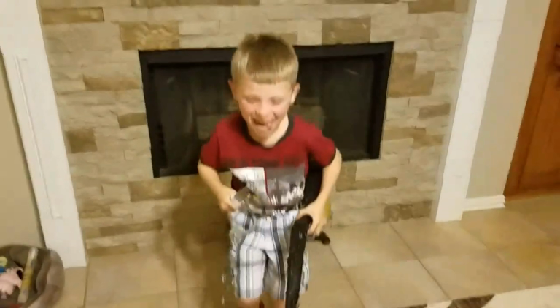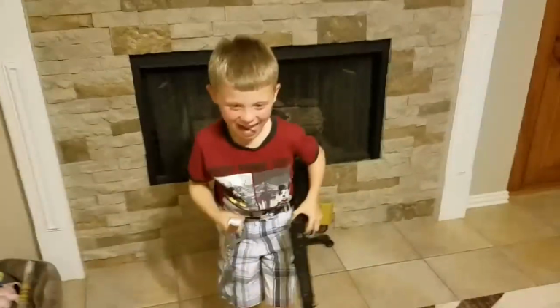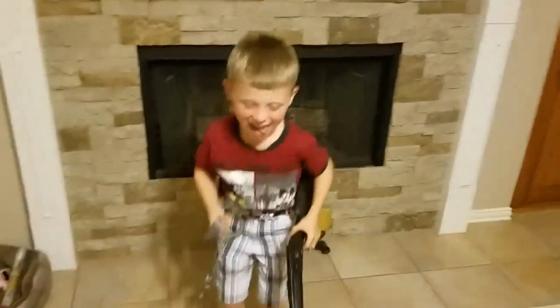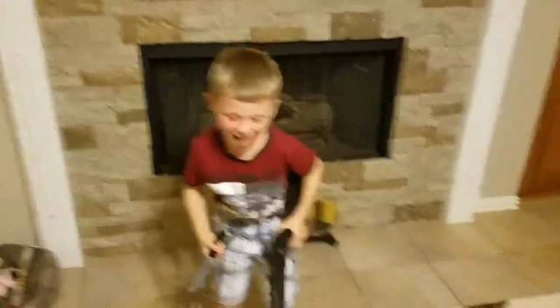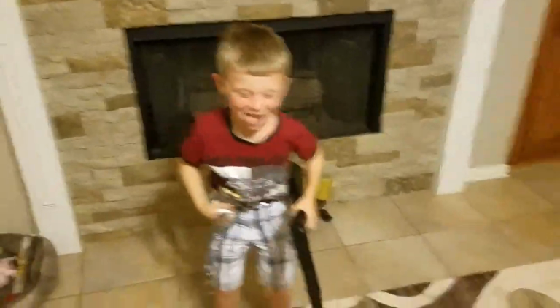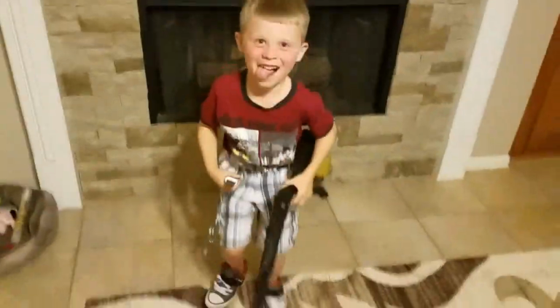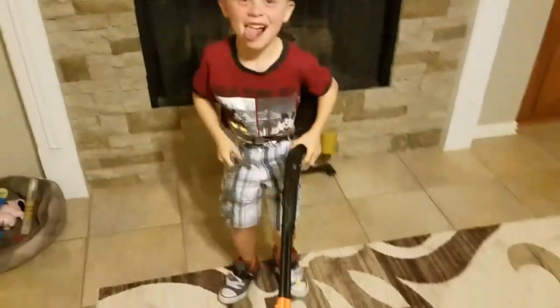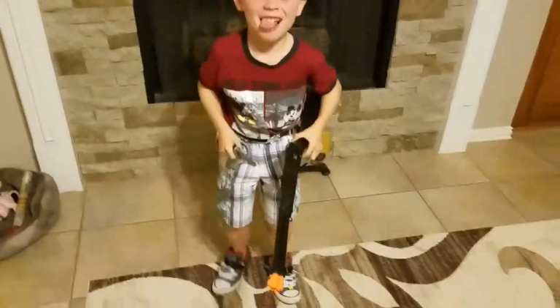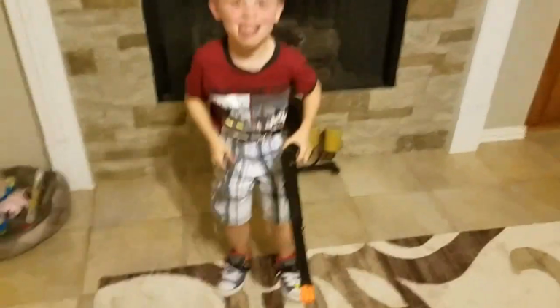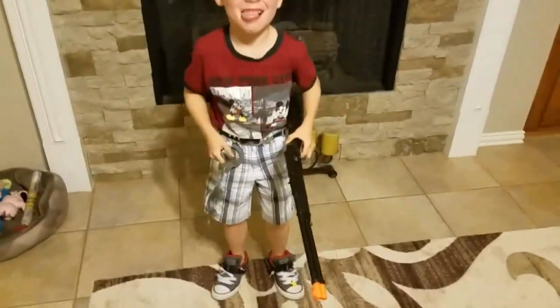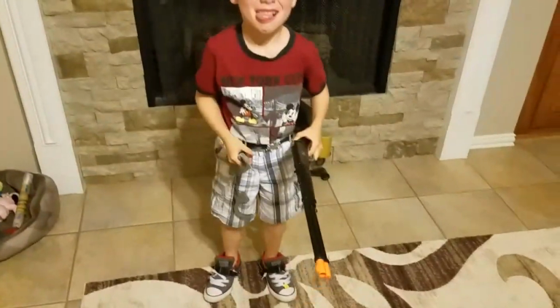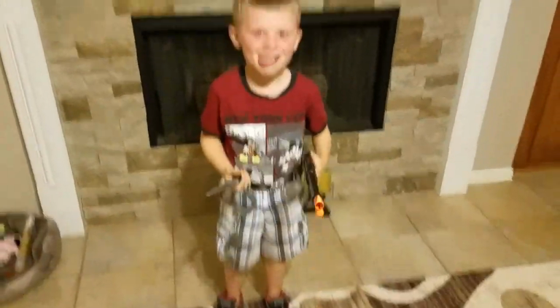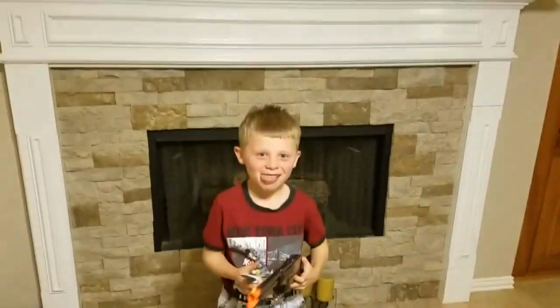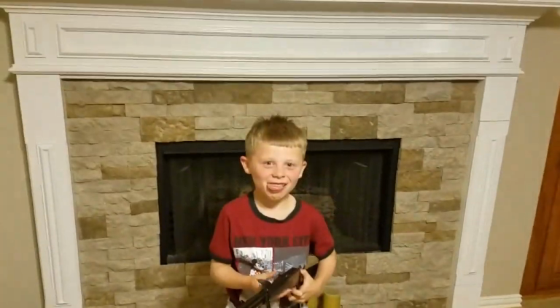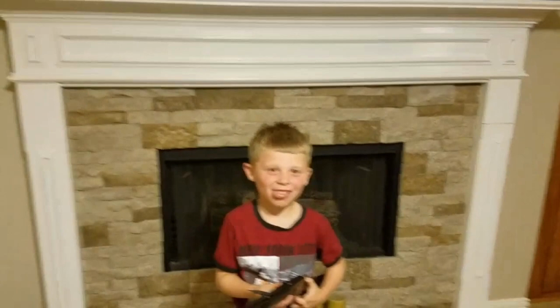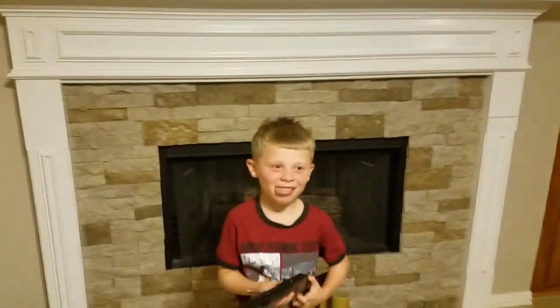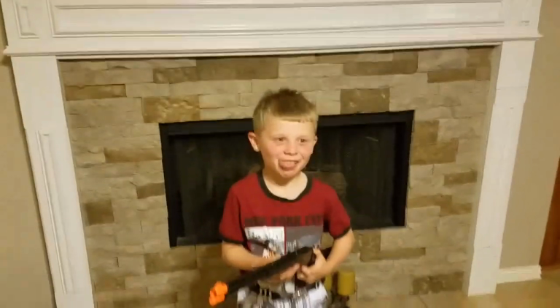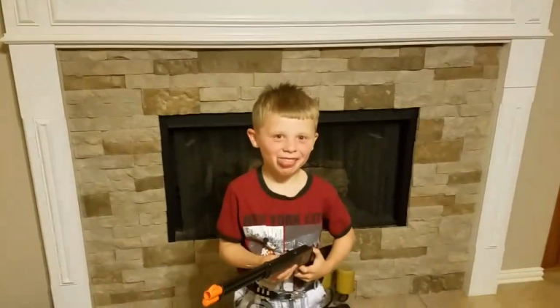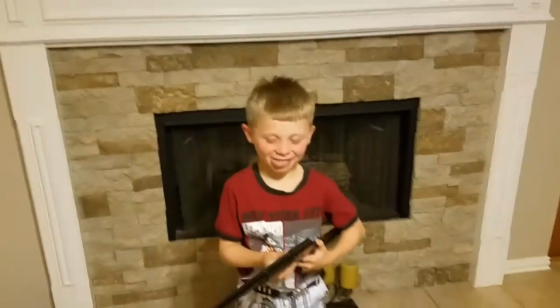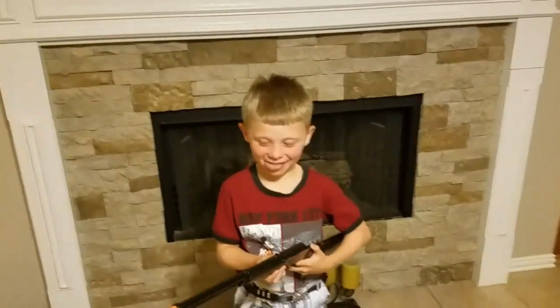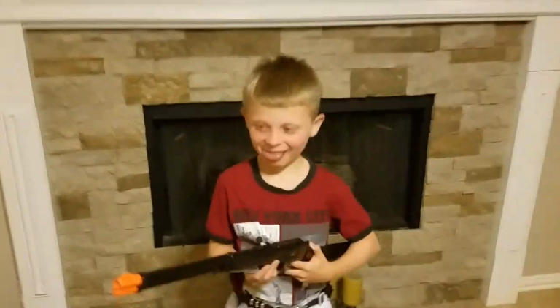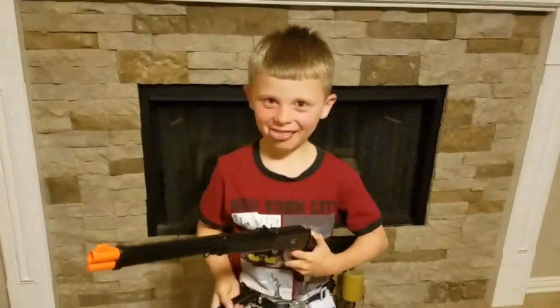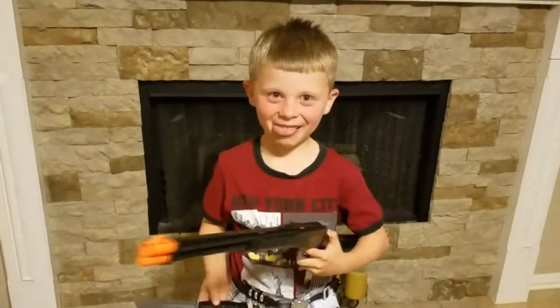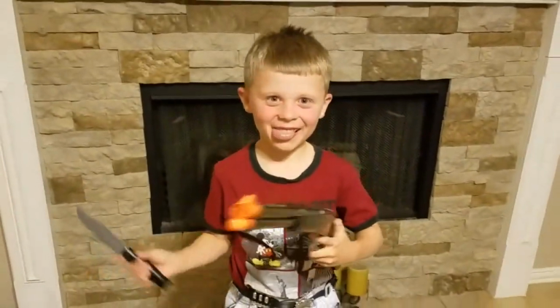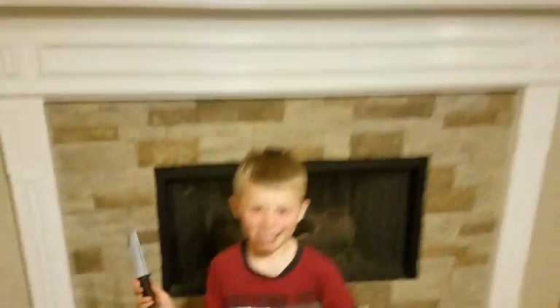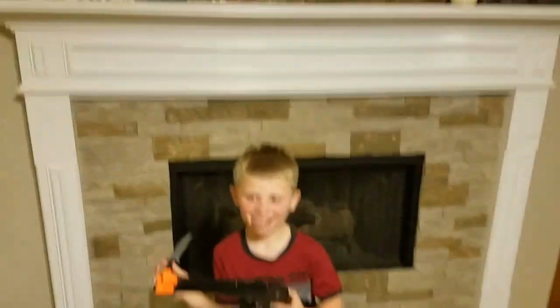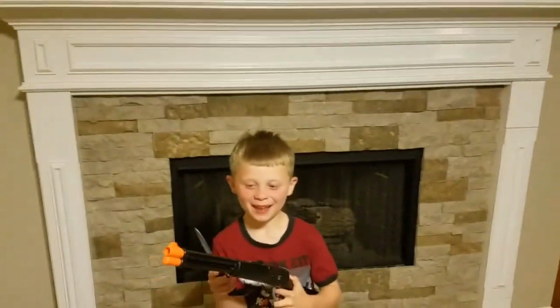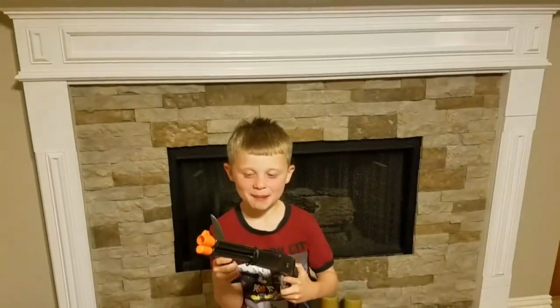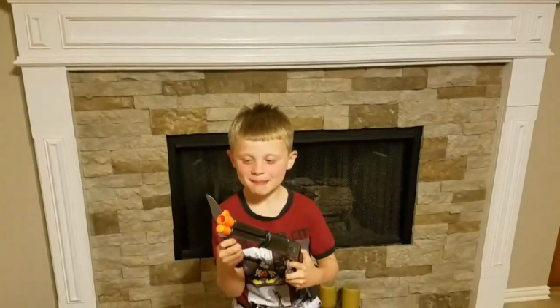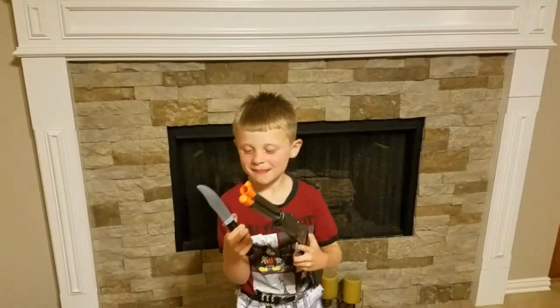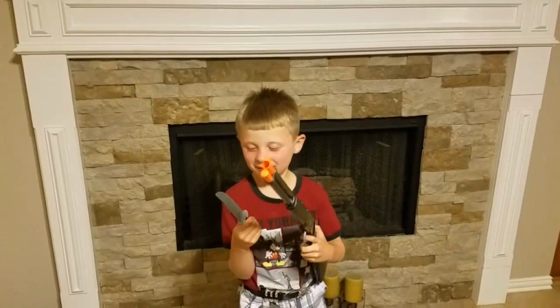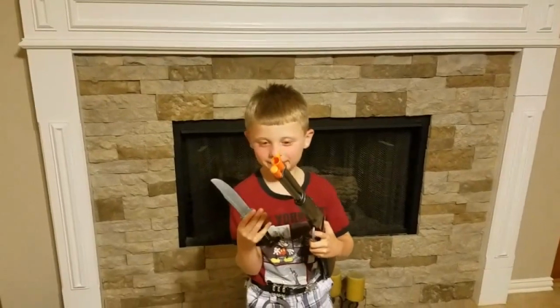Welcome to Sebastian's Toy Review! Yee-haw! Howdy, partners! We're here for a little Western!